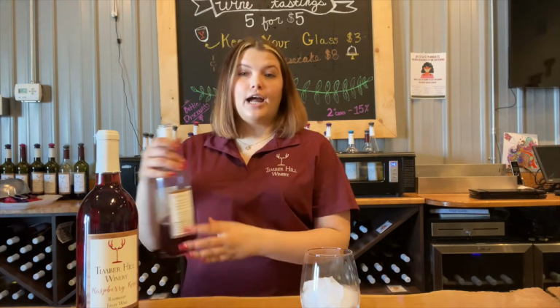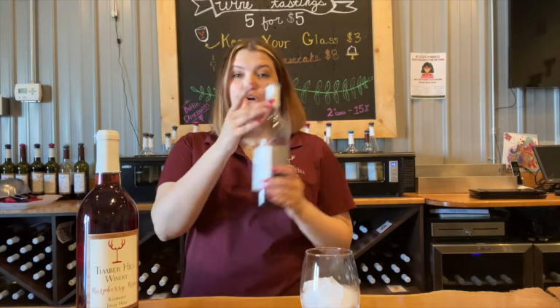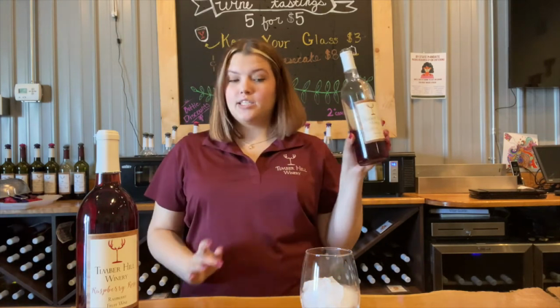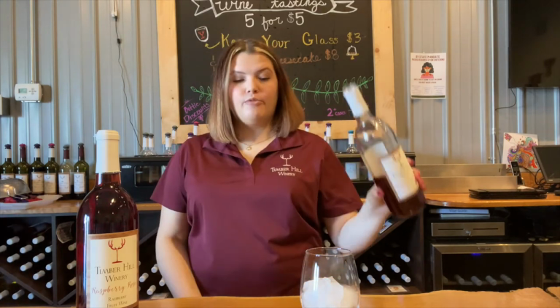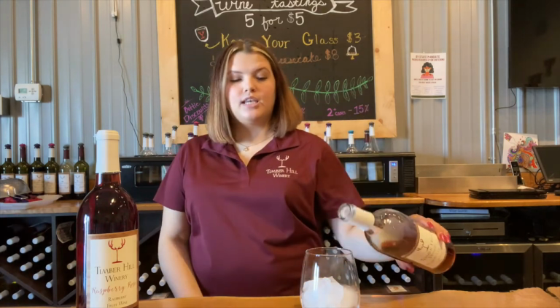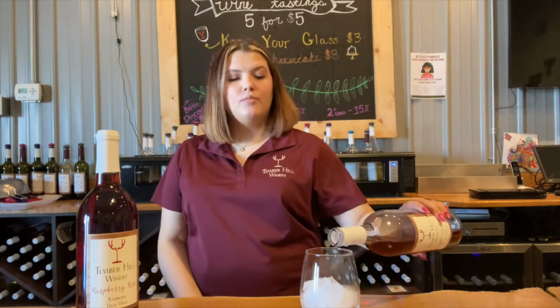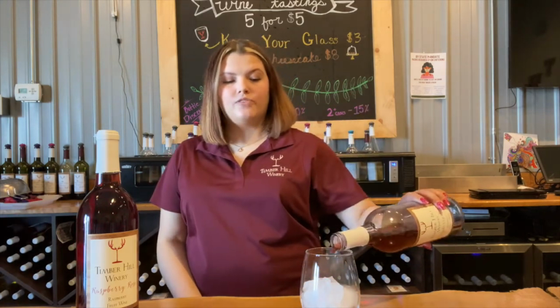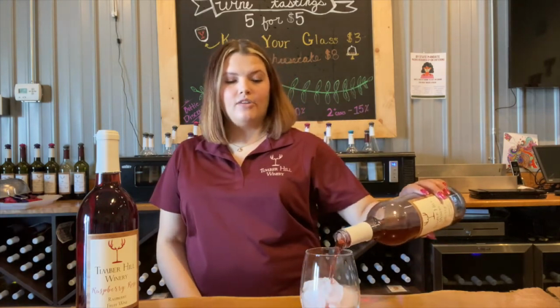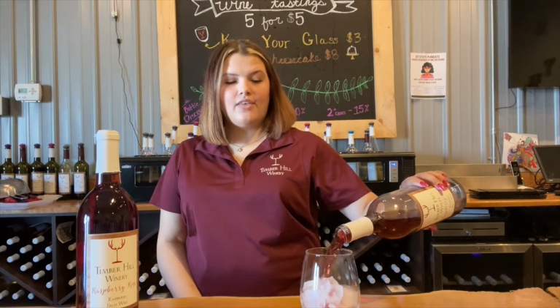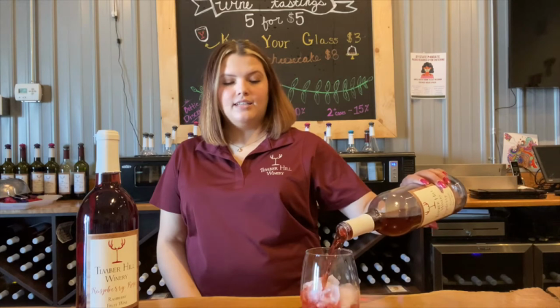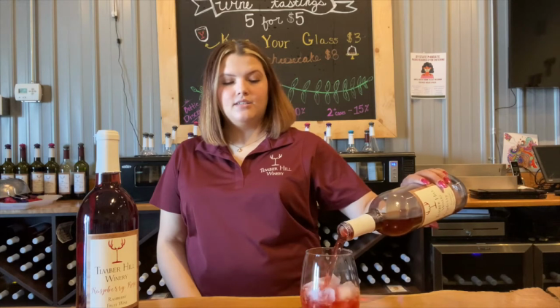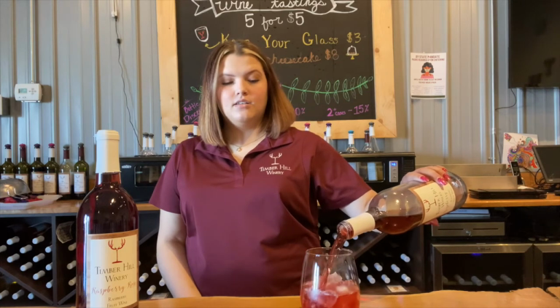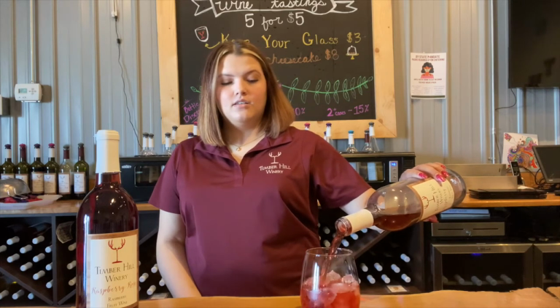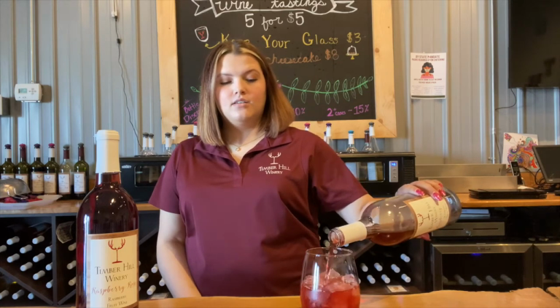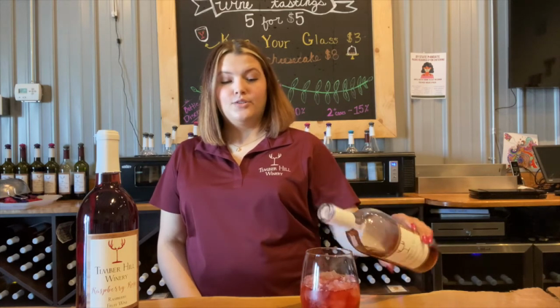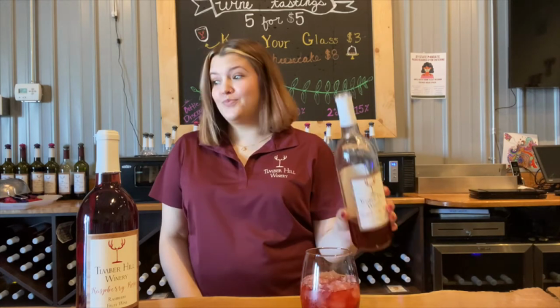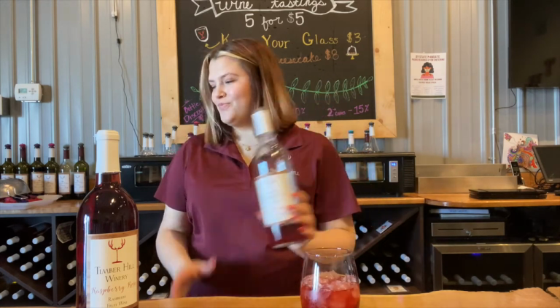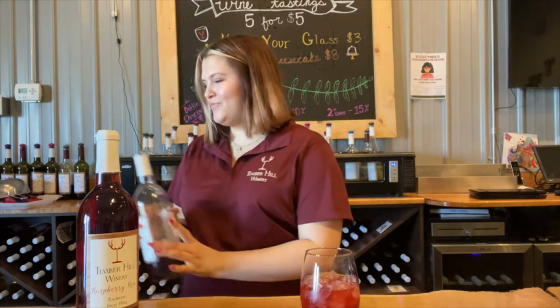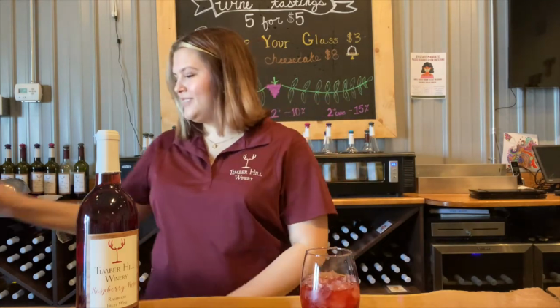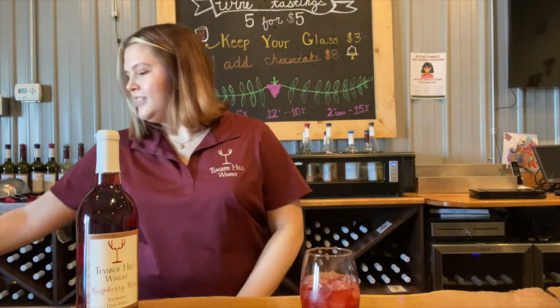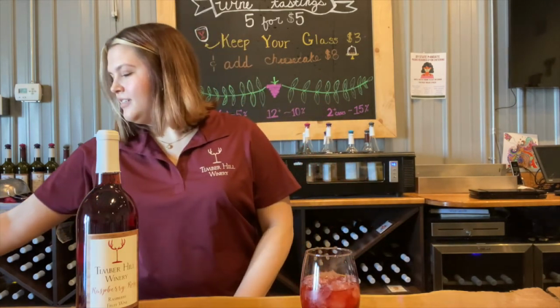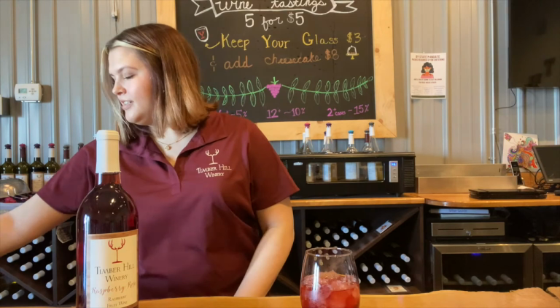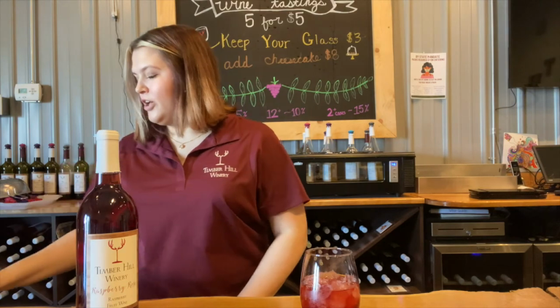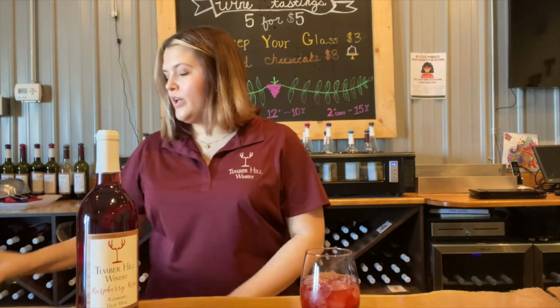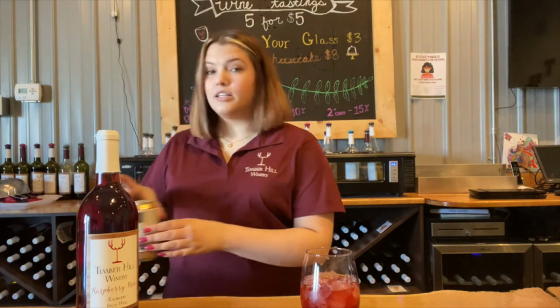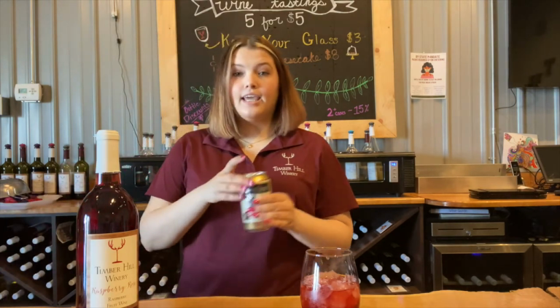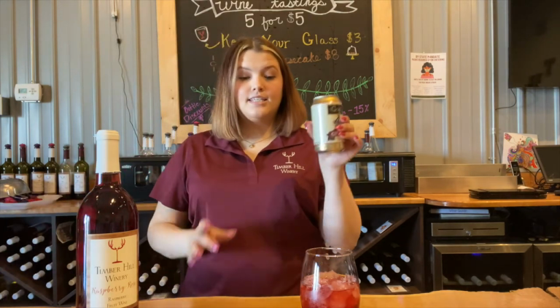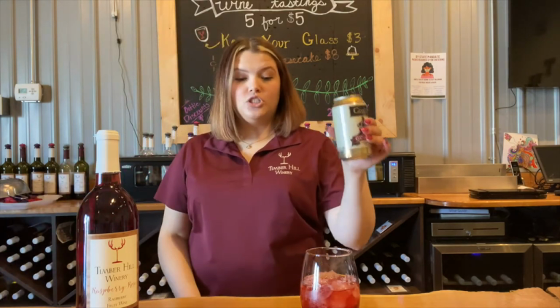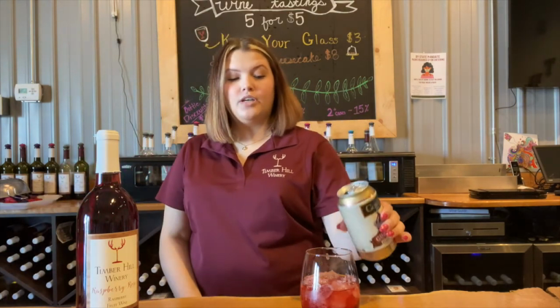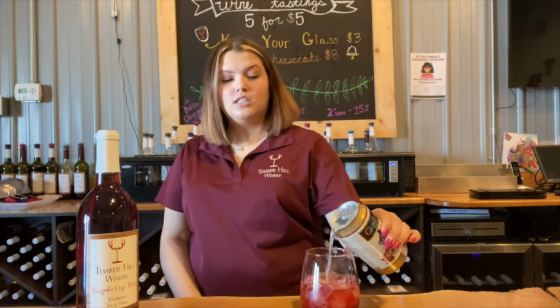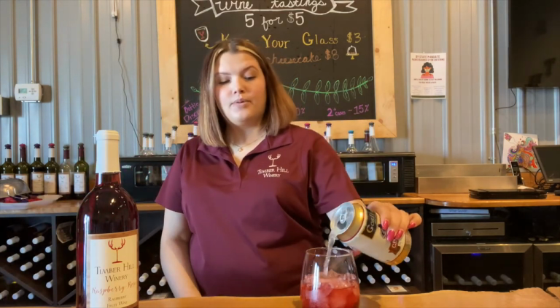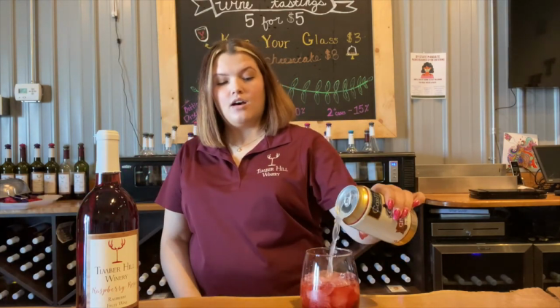We're going to grab raspberry rosé — five ounces of that — and then we are going to take some ginger beer to top it off.